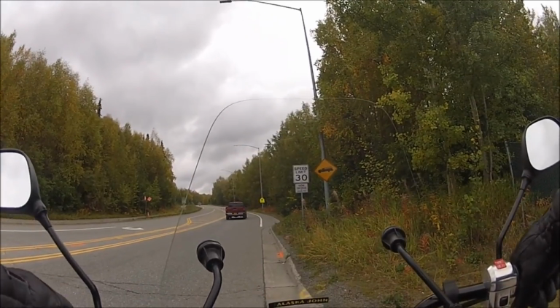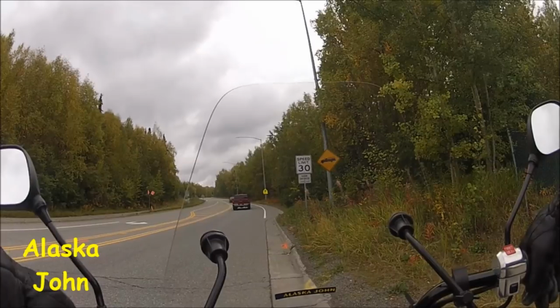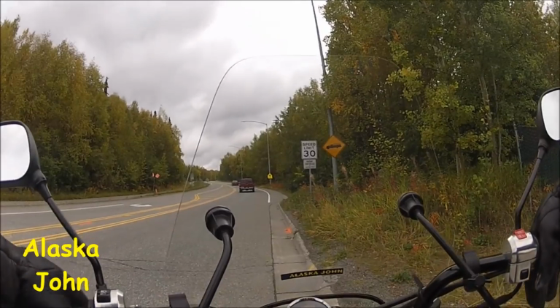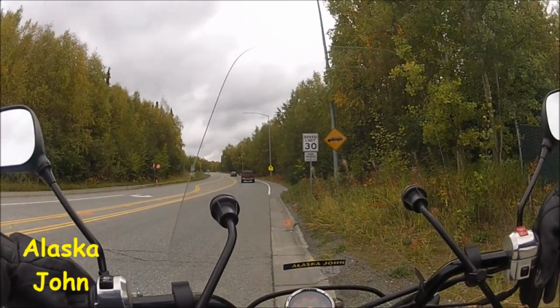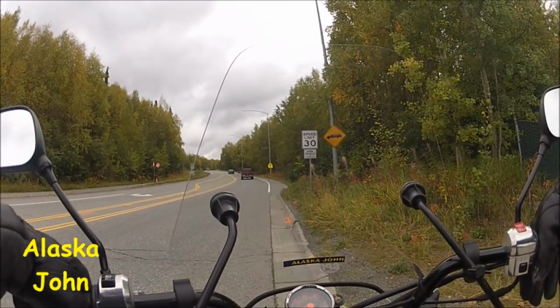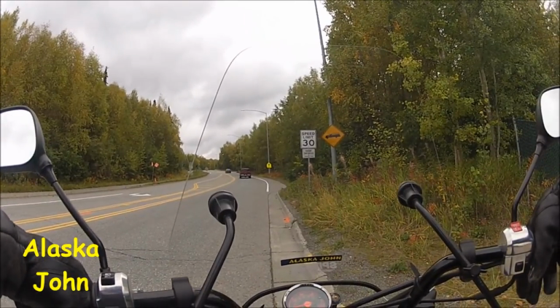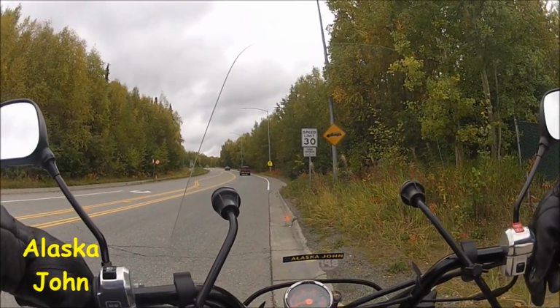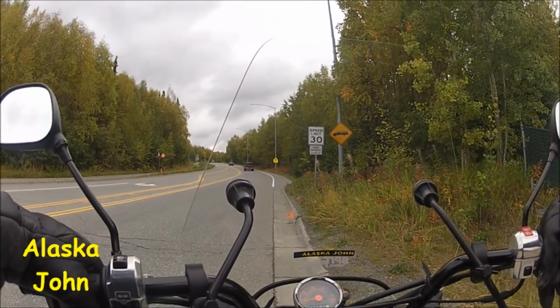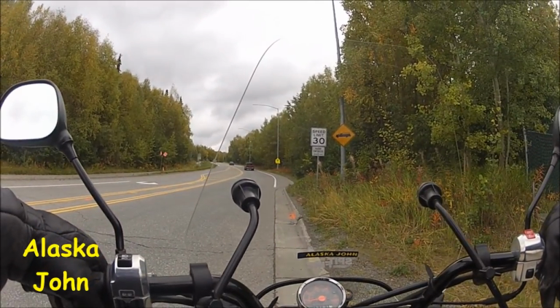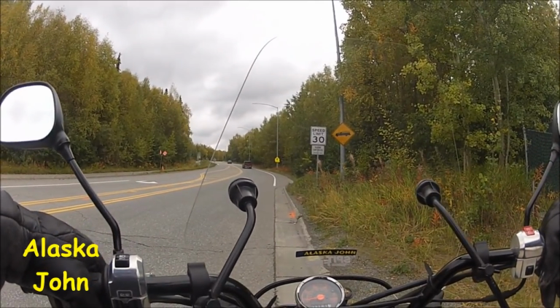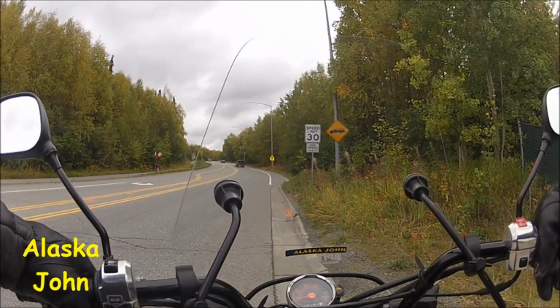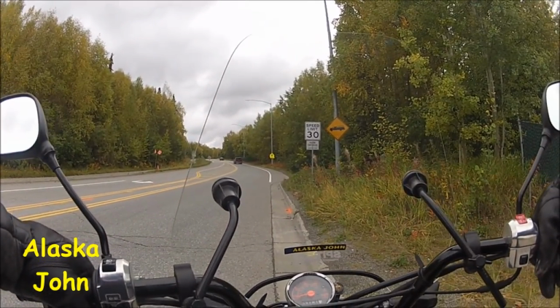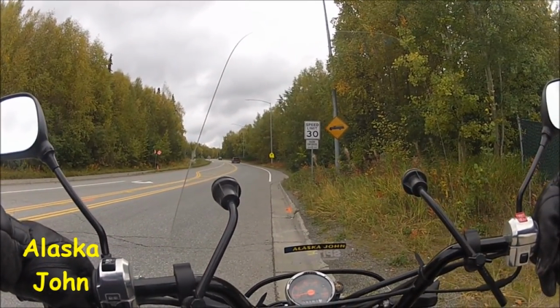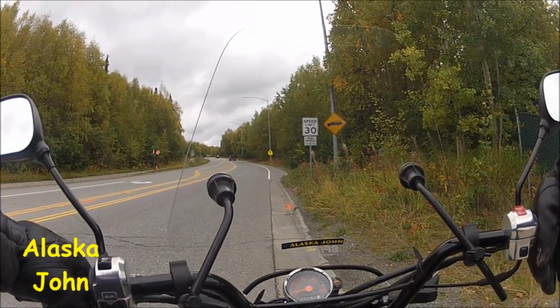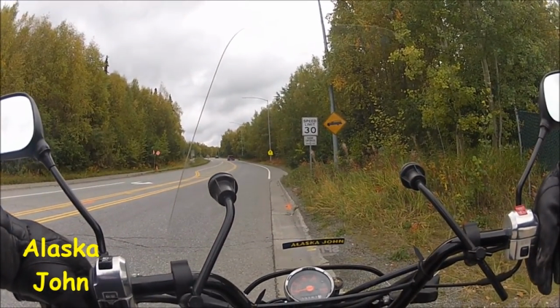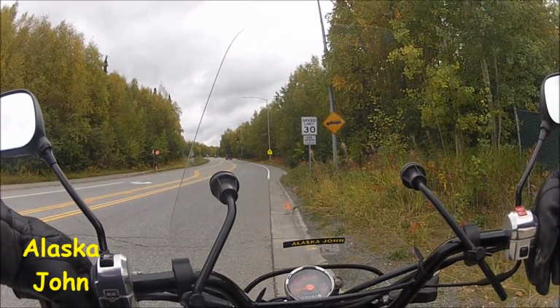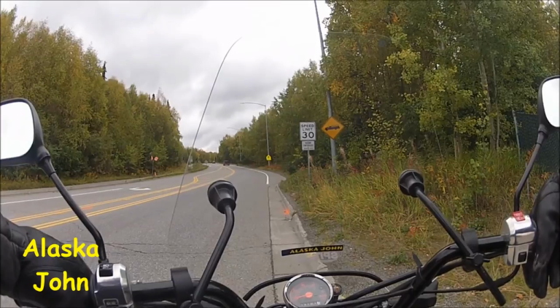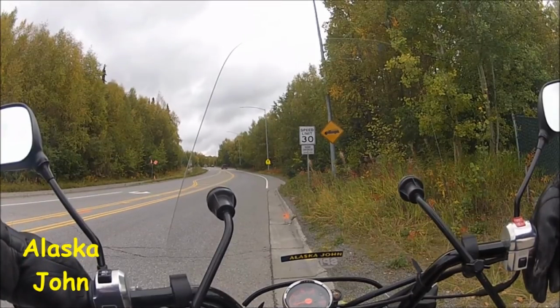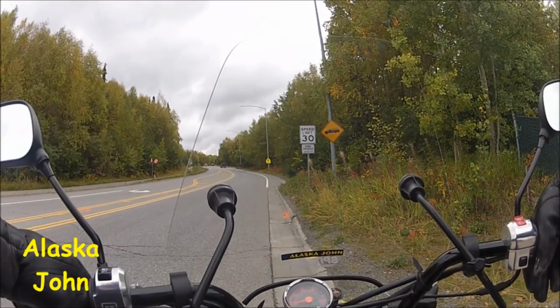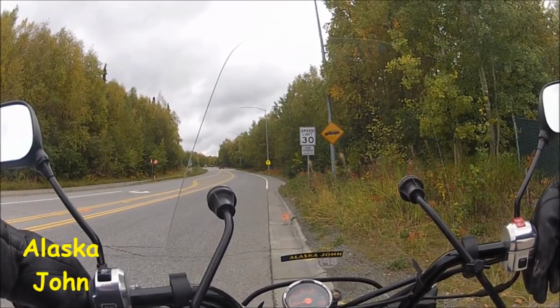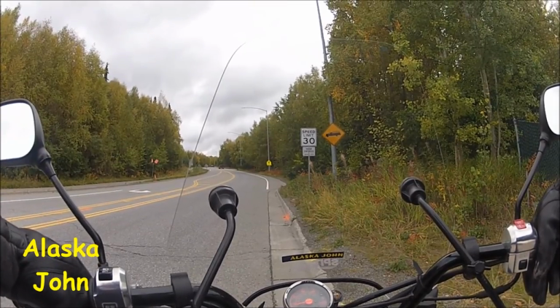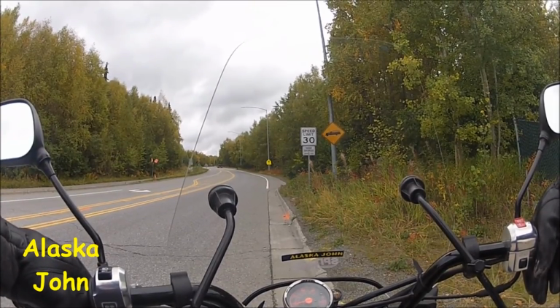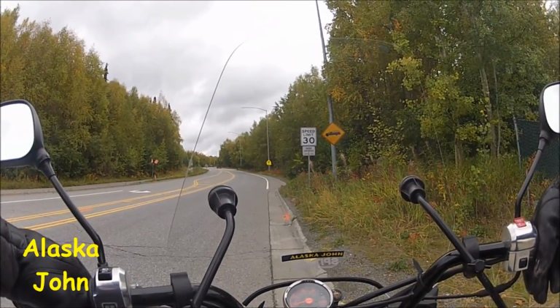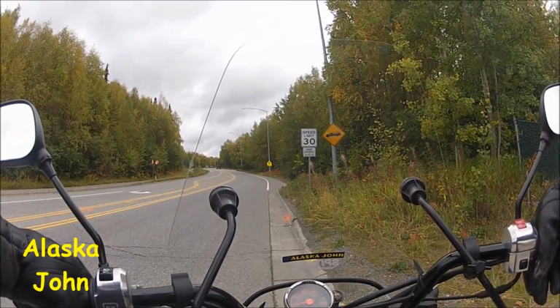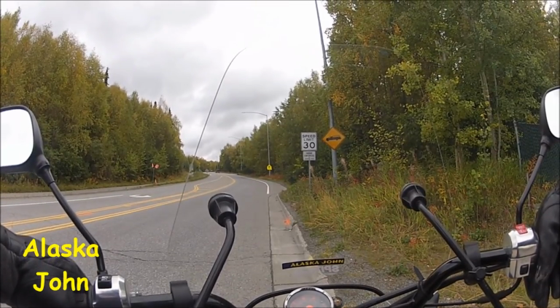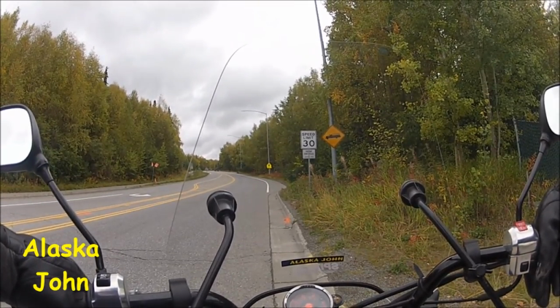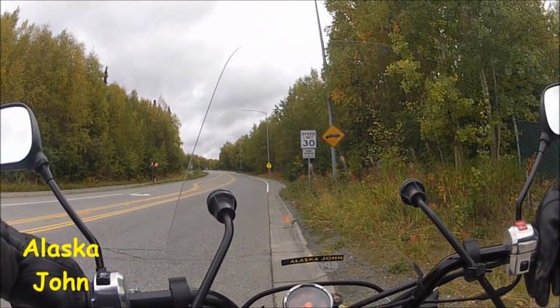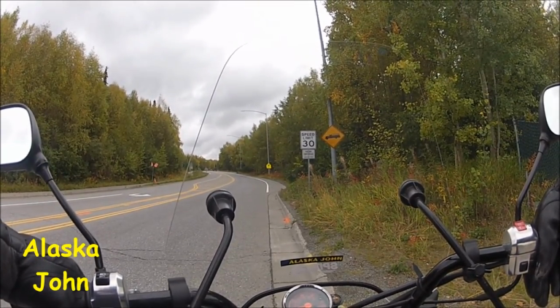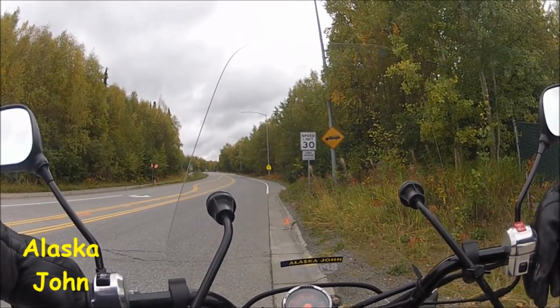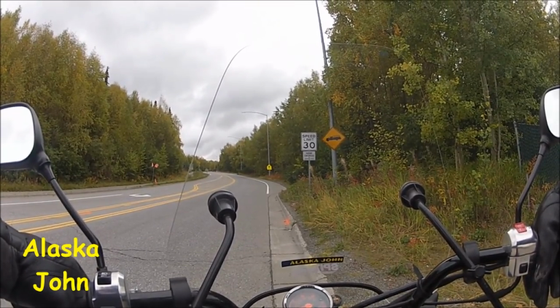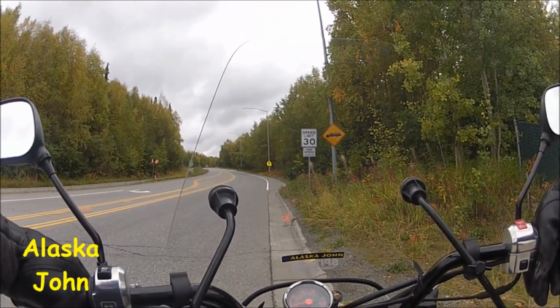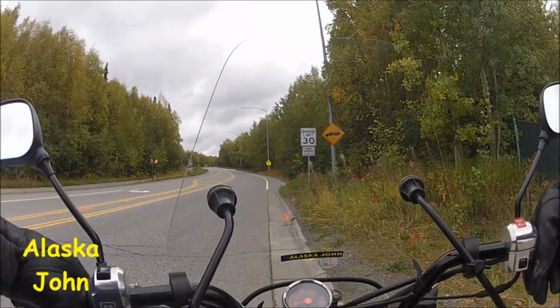We are down near Tudor and Campbell Airstrip Road. Campbell Airstrip Road is directly in front of us — it'll turn into Basher Road, but this is just a beautiful roadway.